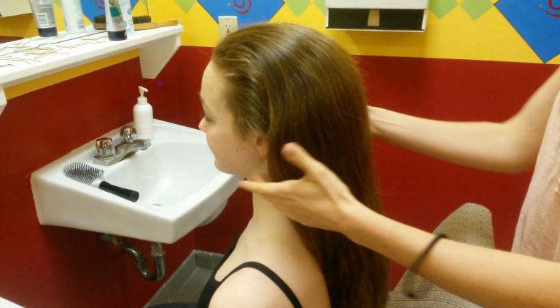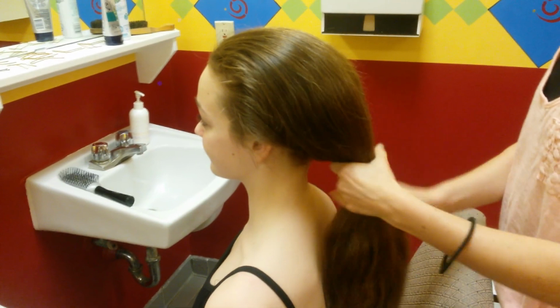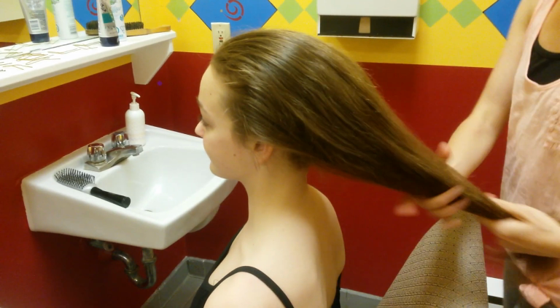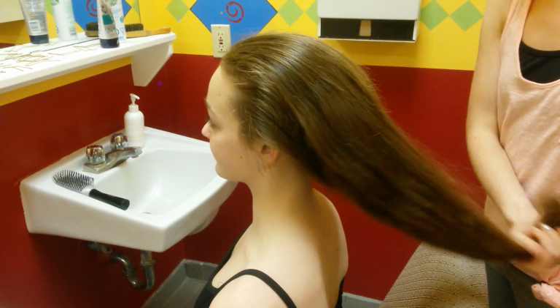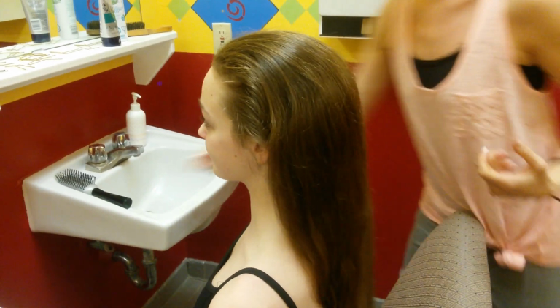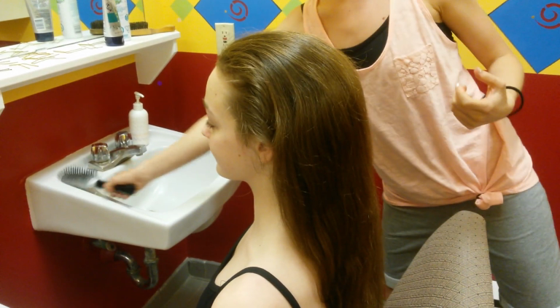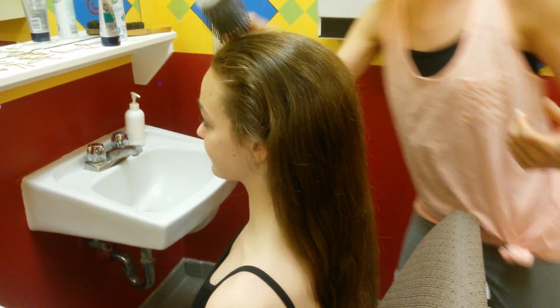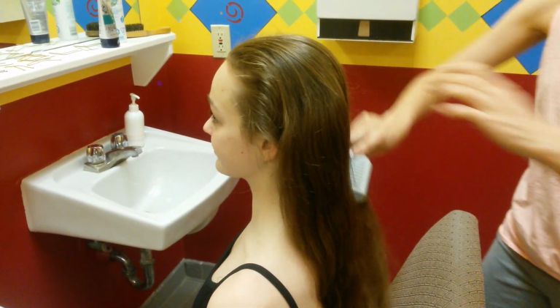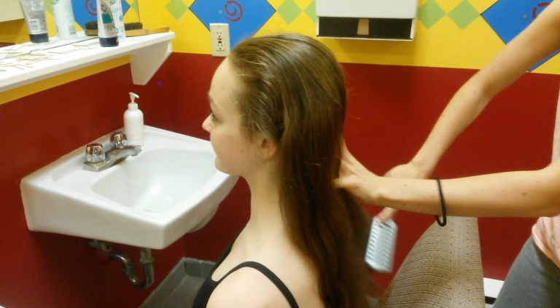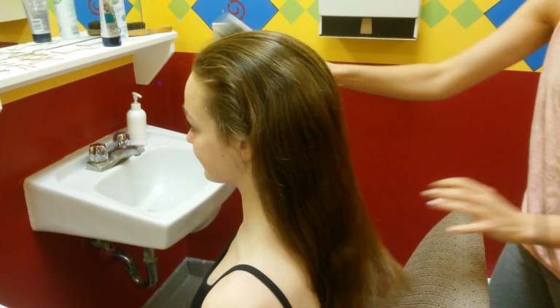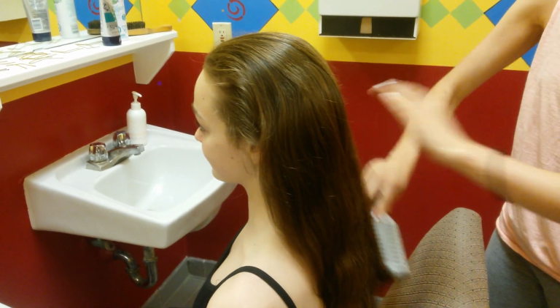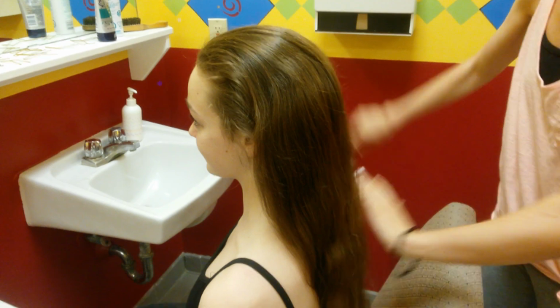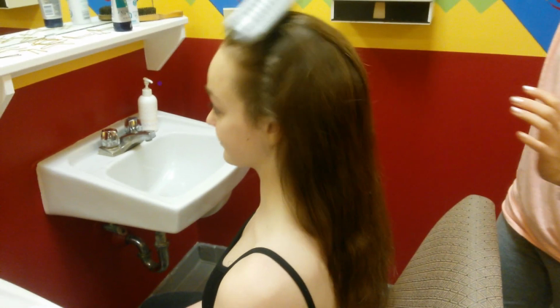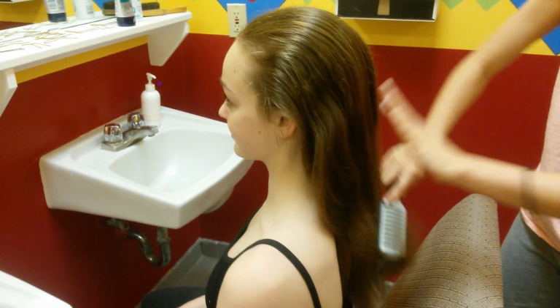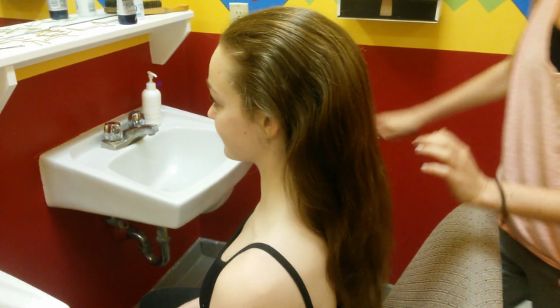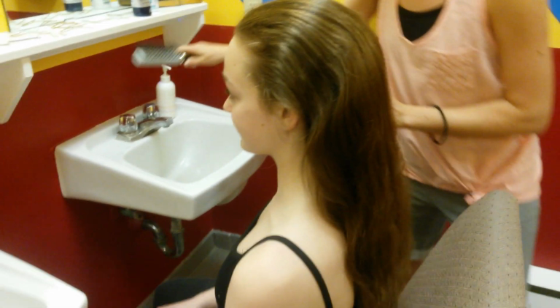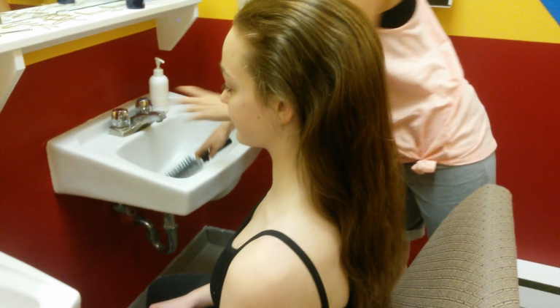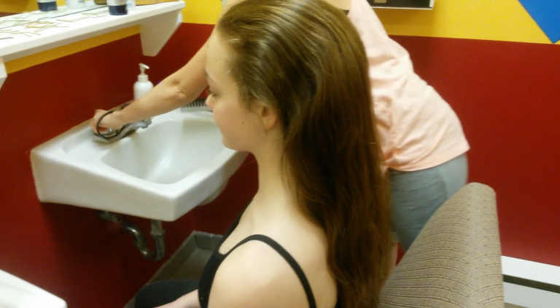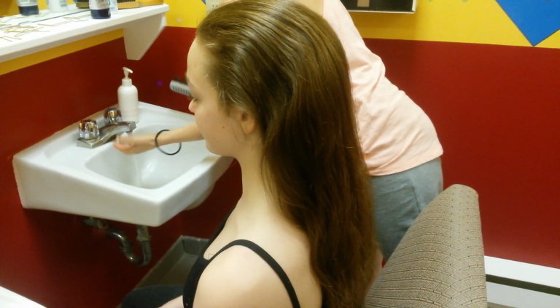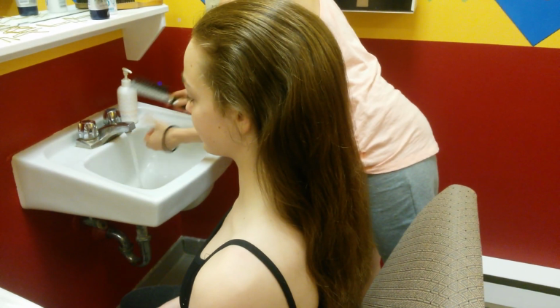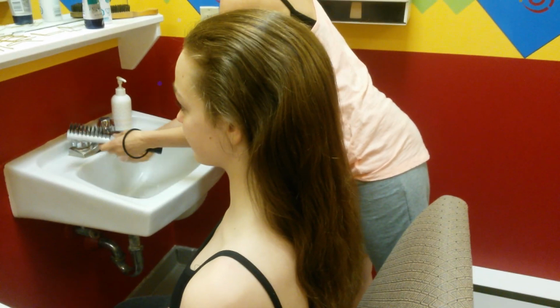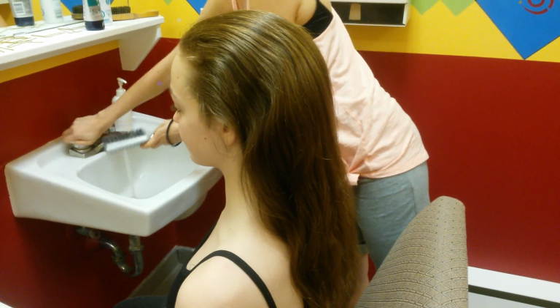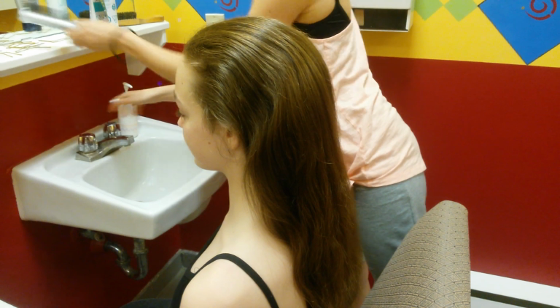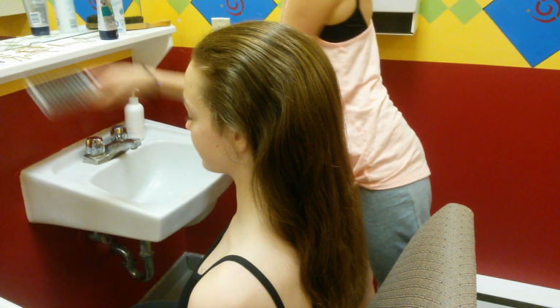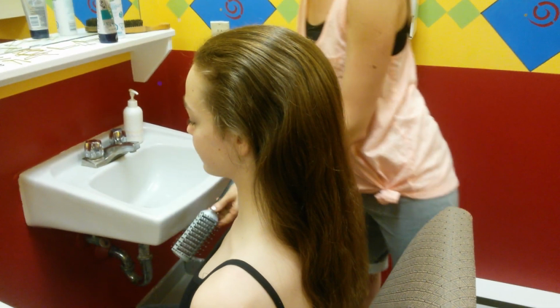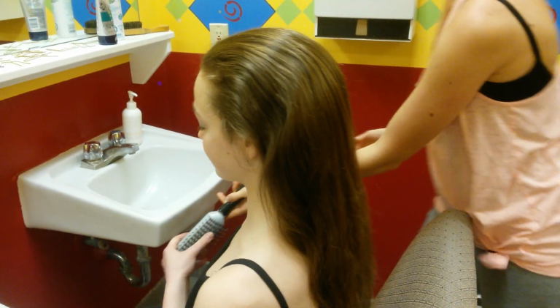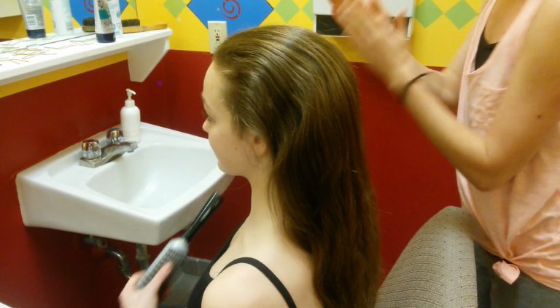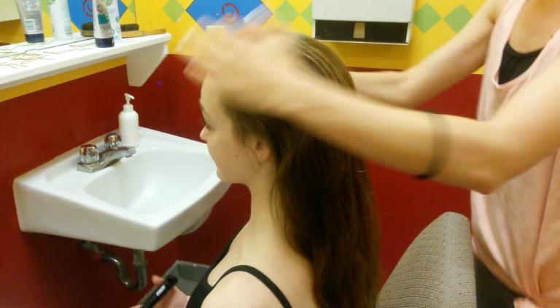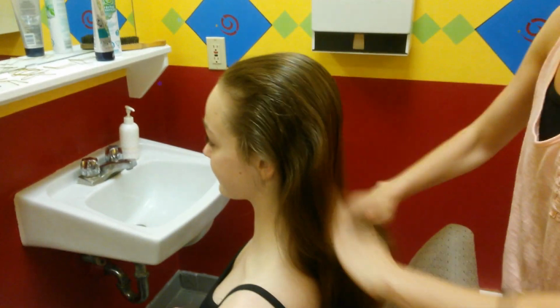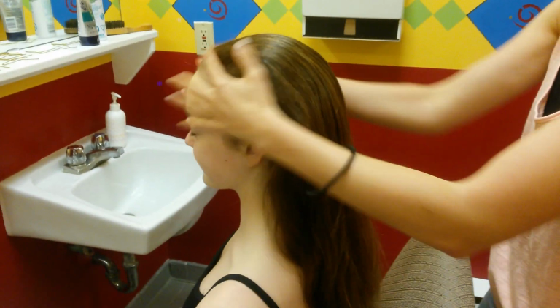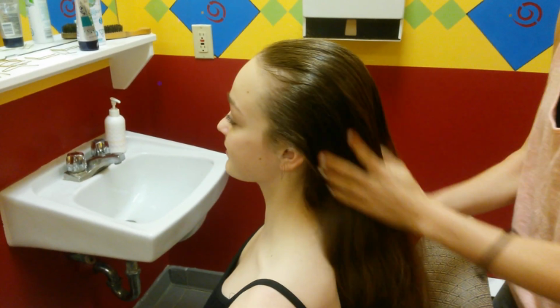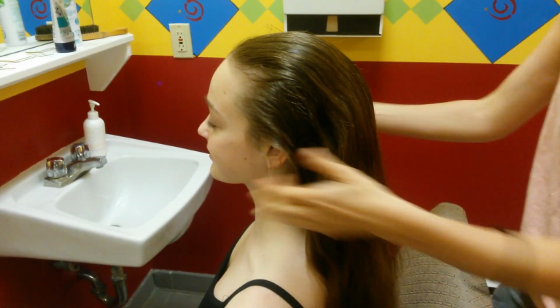The first step to making a good ballet bun is to brush out your hair. Get a good brush. Then you want to wet it — you can just wet your hands and run them through your hair.